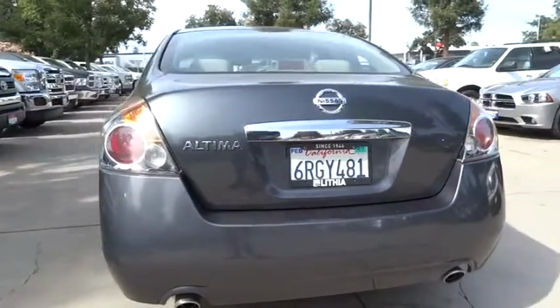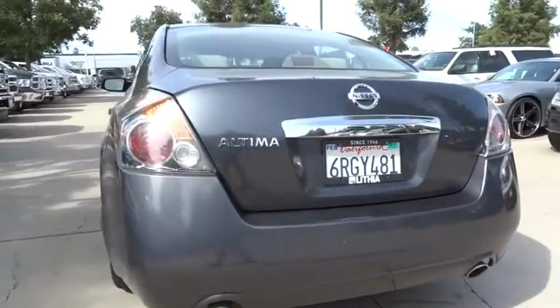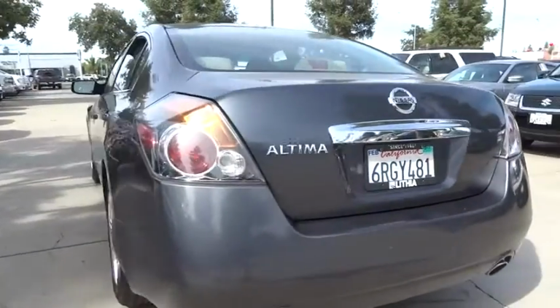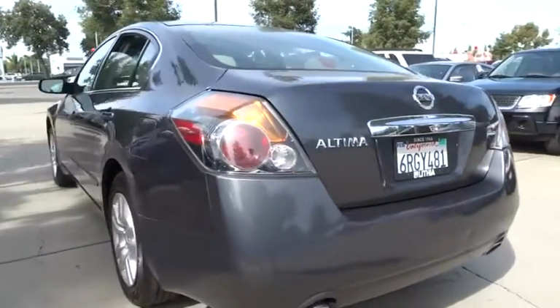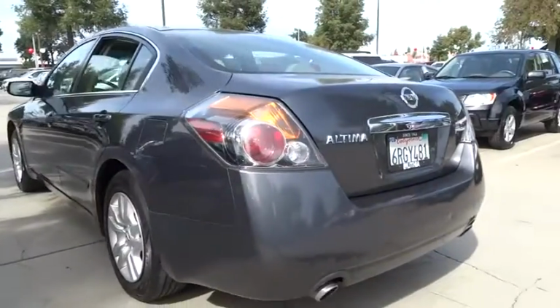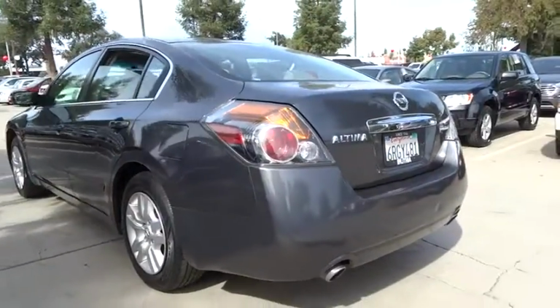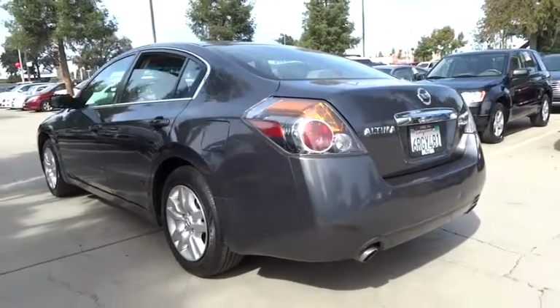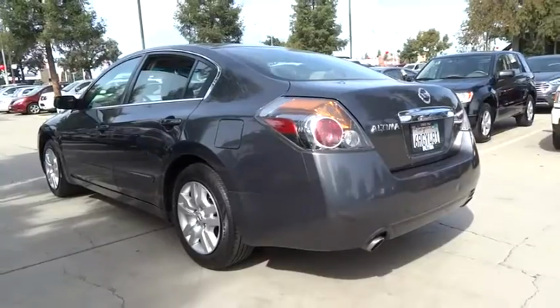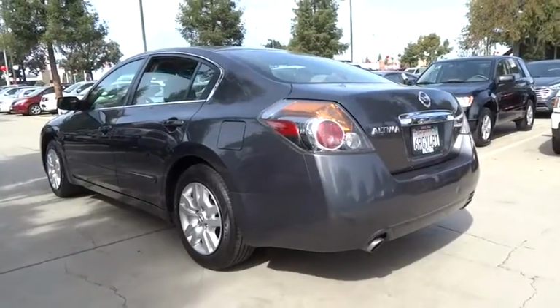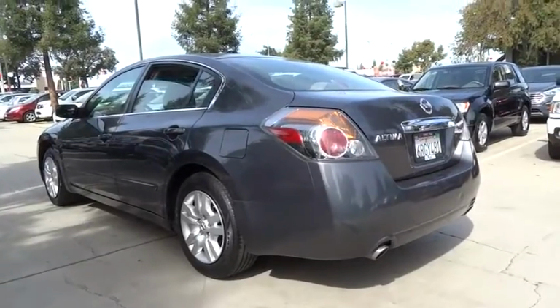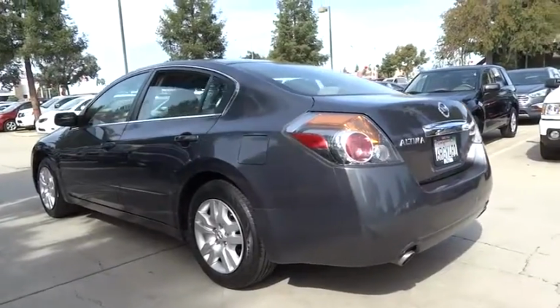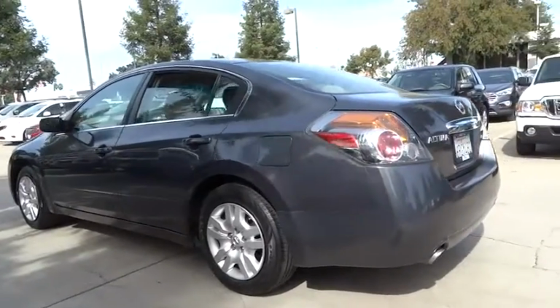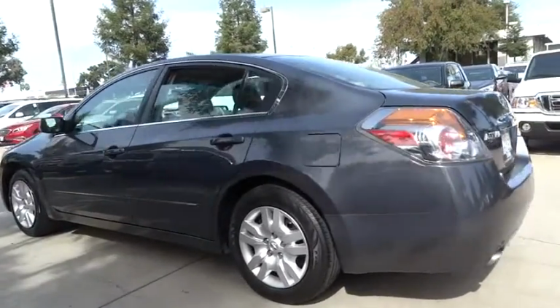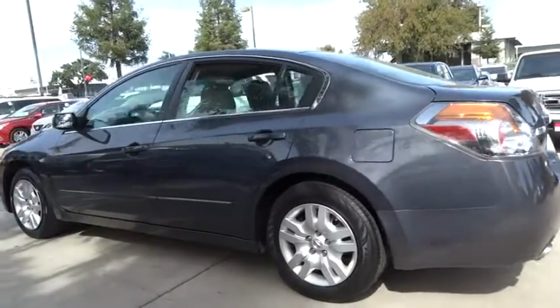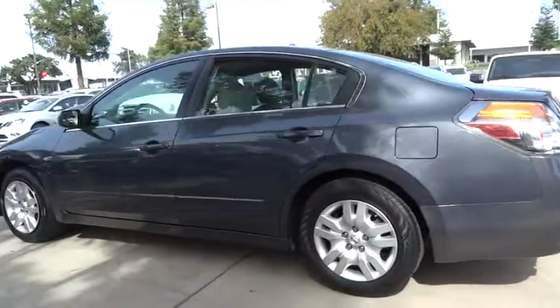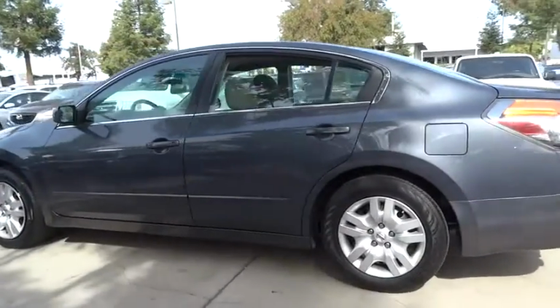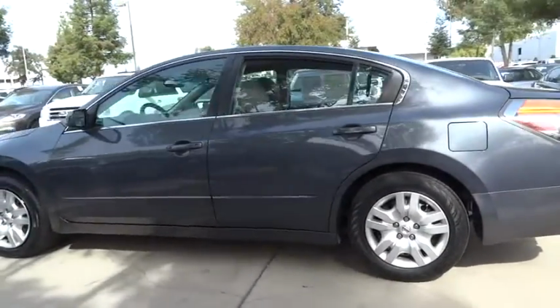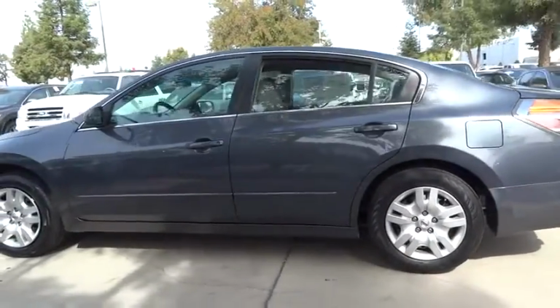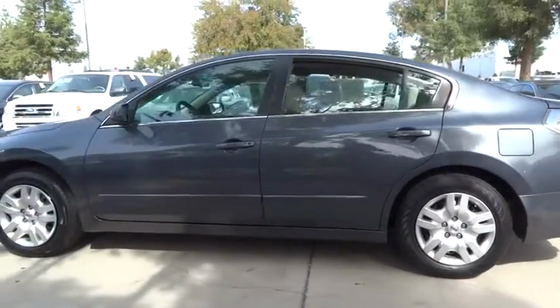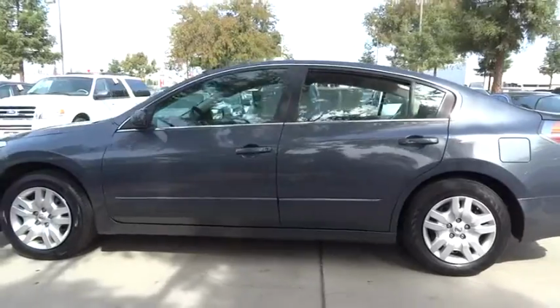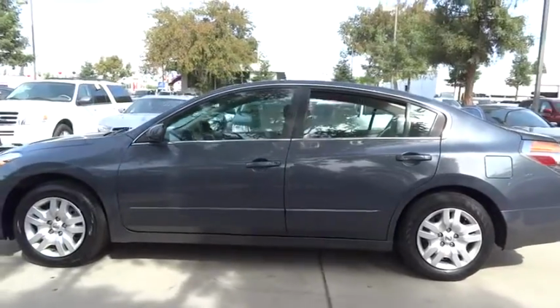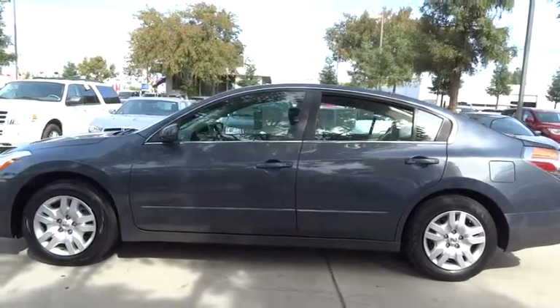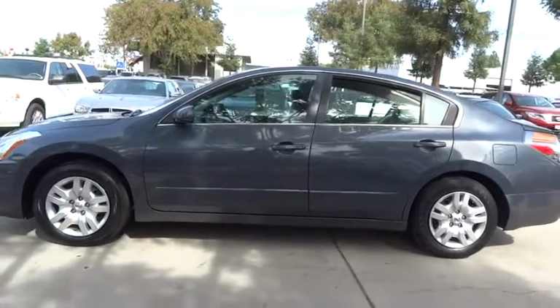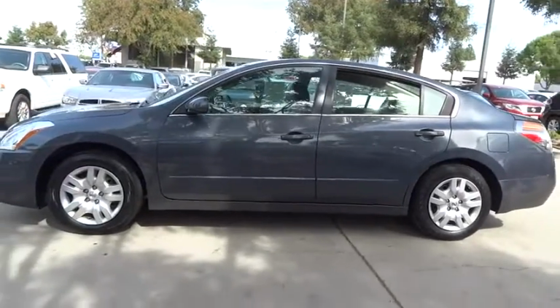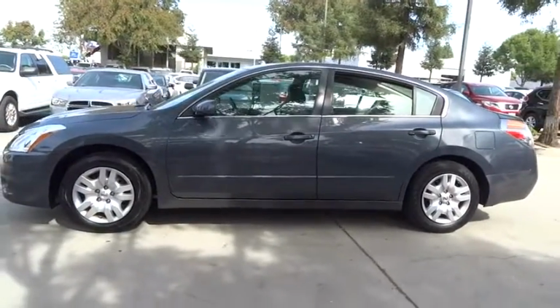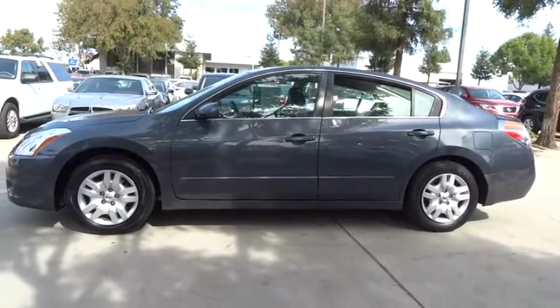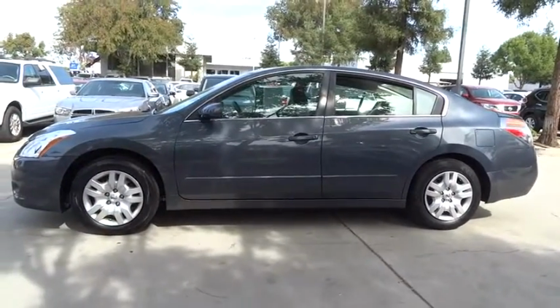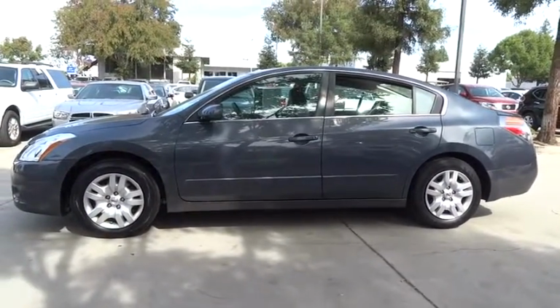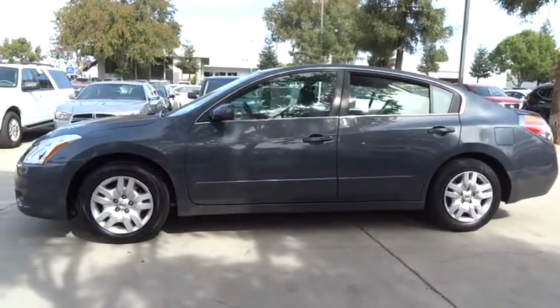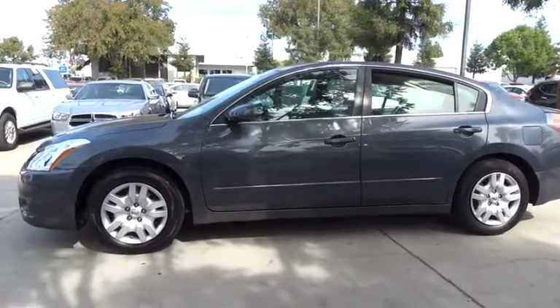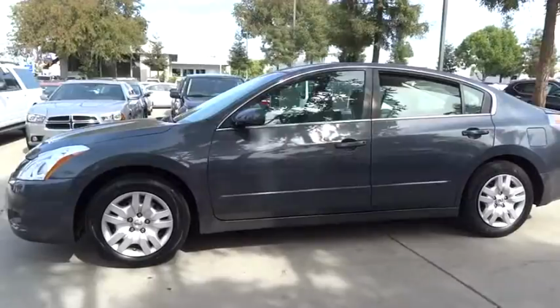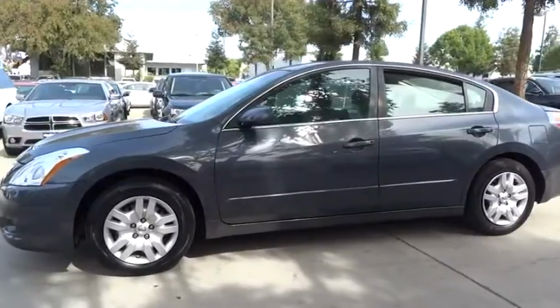Here are some of this vehicle's great options: keyless entry, power steering, adjustable steering wheel, cruise control, four-wheel disc brakes, ABS four-wheel, keyless start, rear defrost, front wheel drive, electronic stability control.